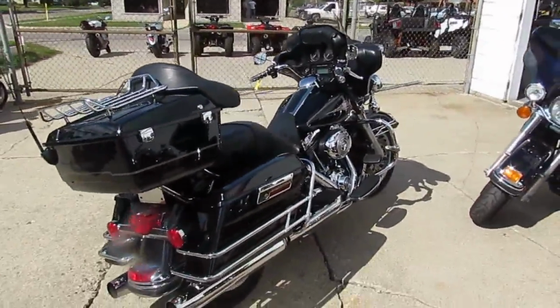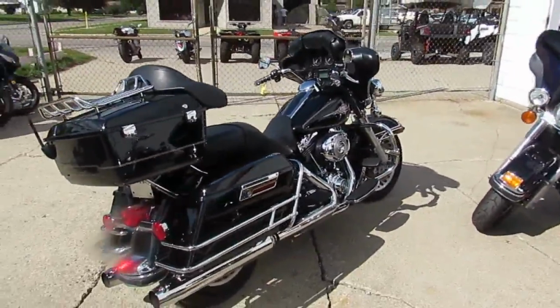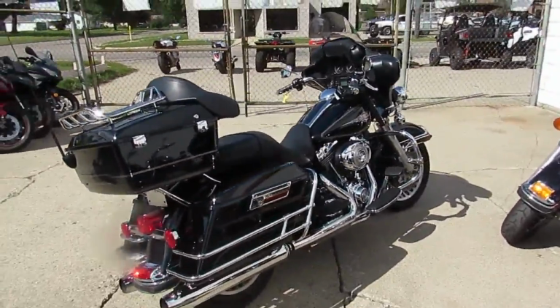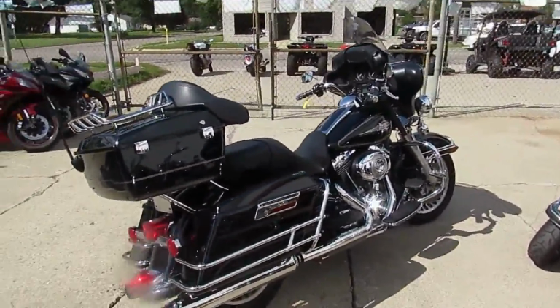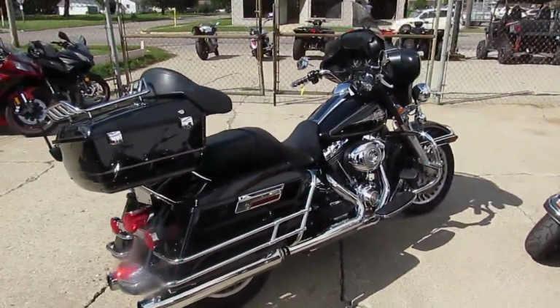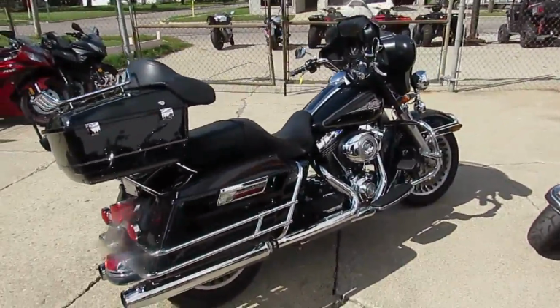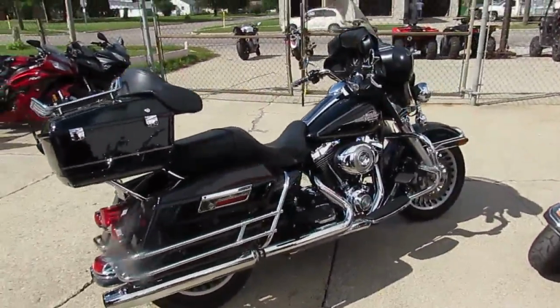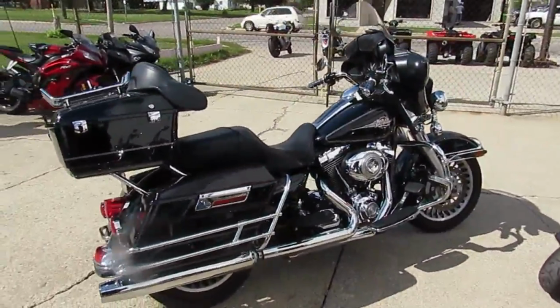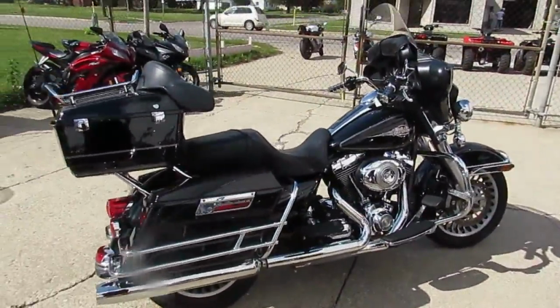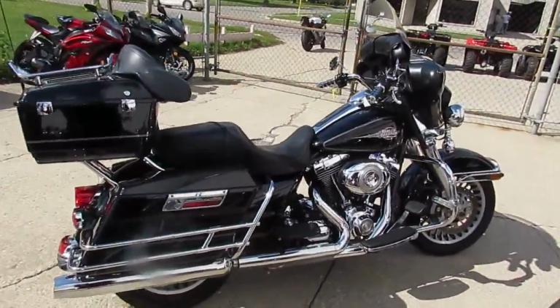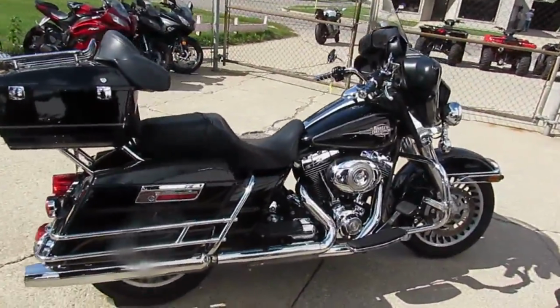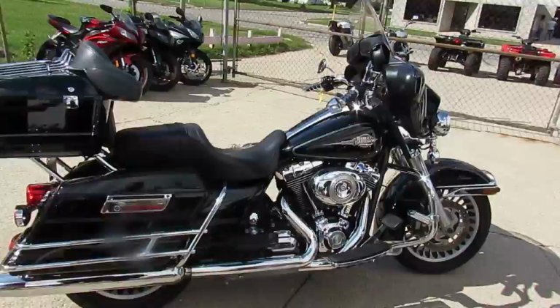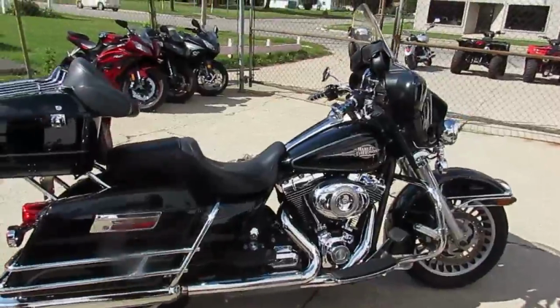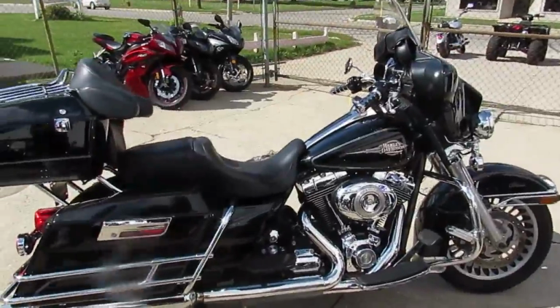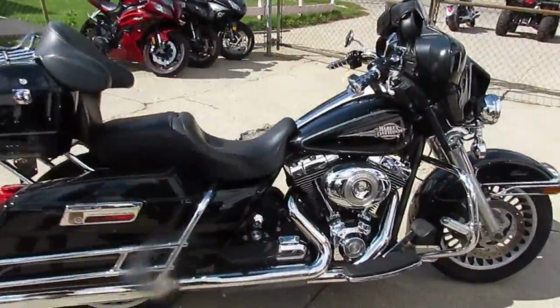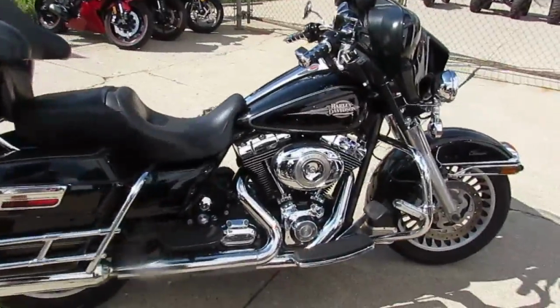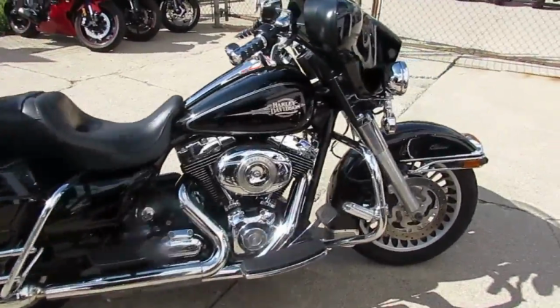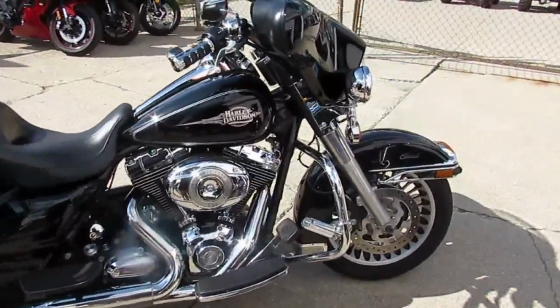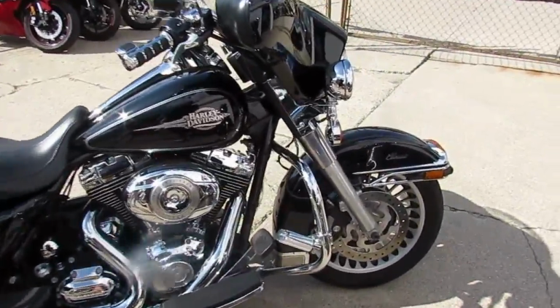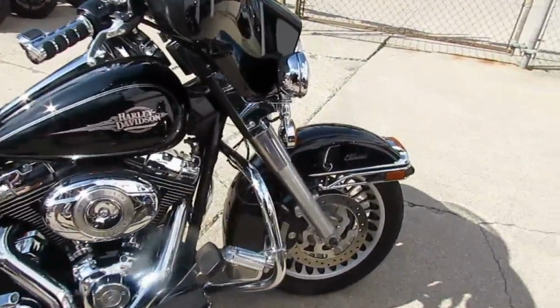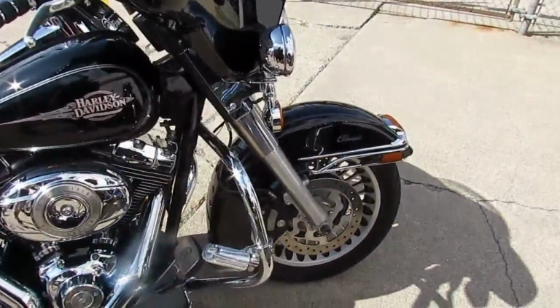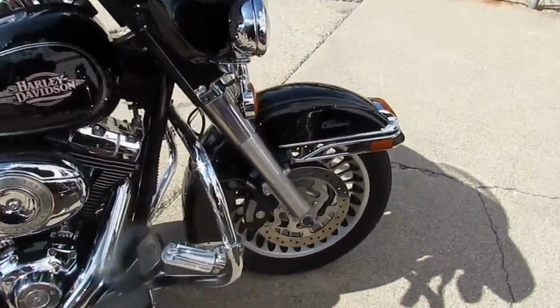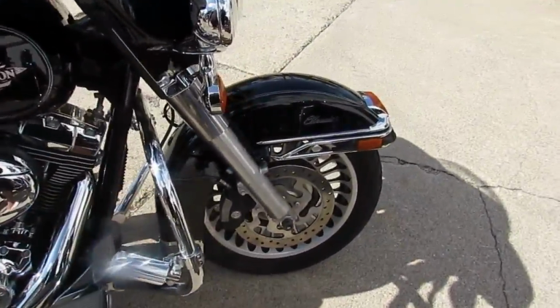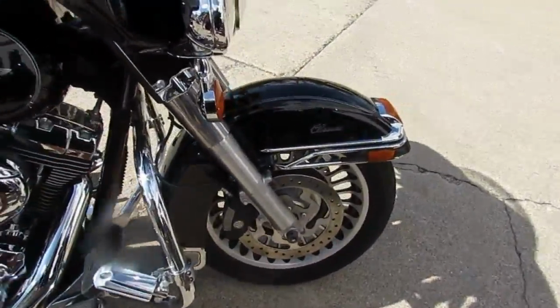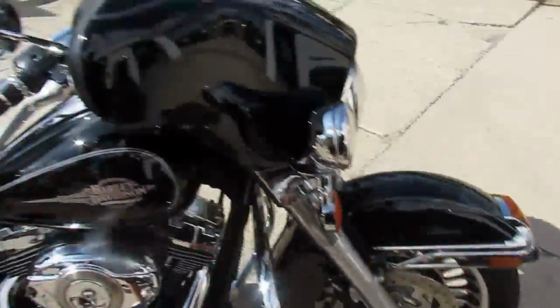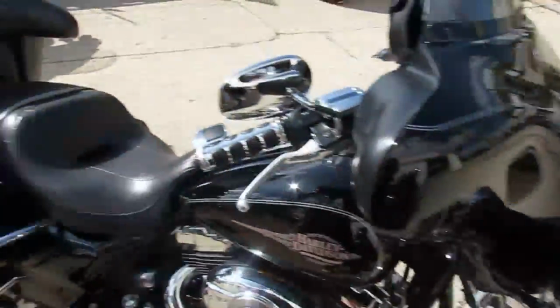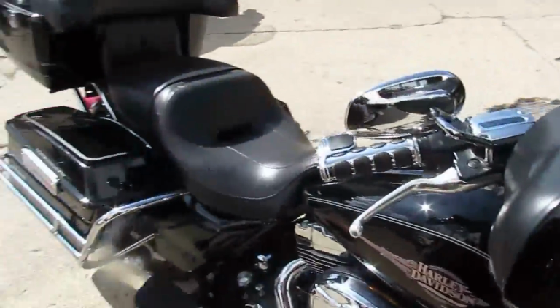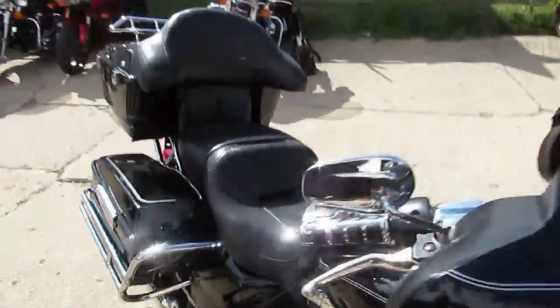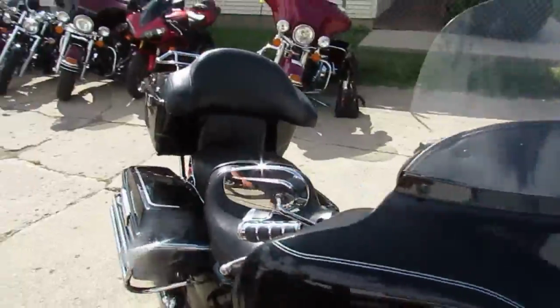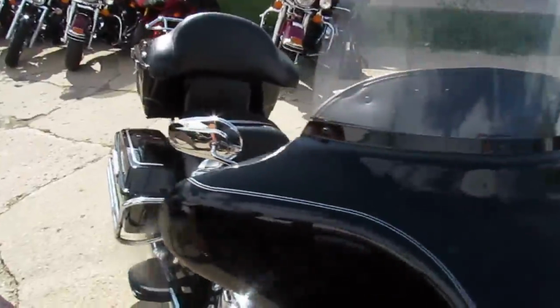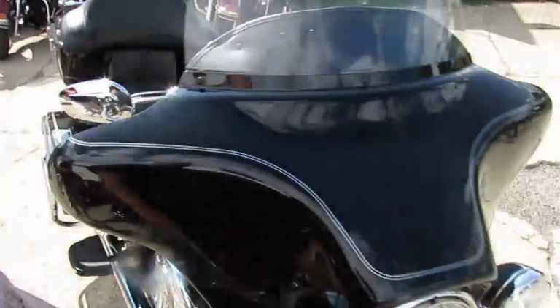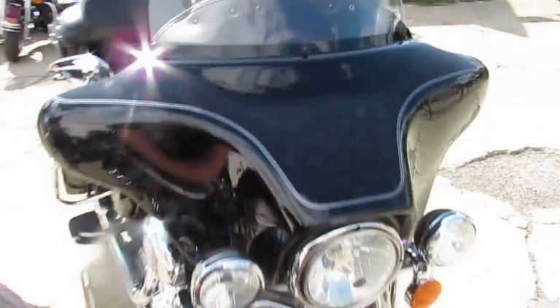This one's a 2011 Harley-Davidson Electroglide. We got this thing priced right, $12,900. As you guys can see, the vivid black paint shines like new.